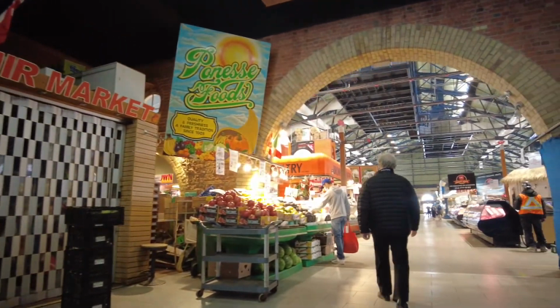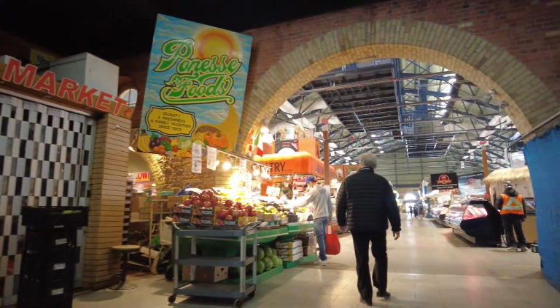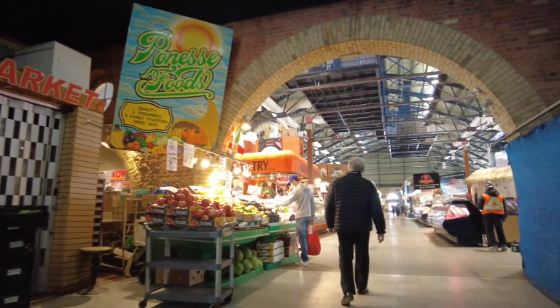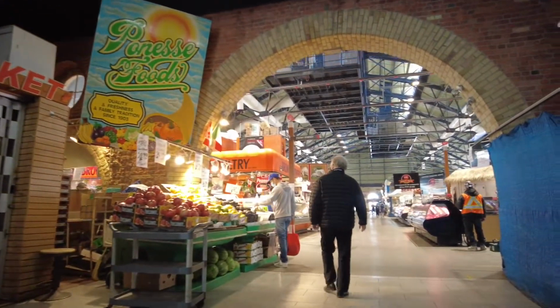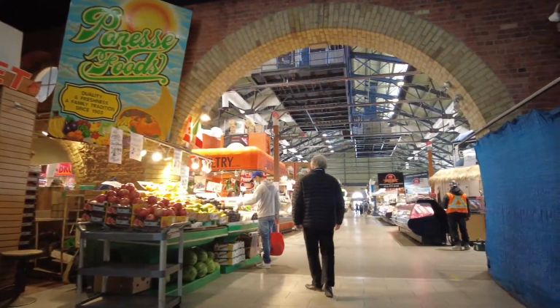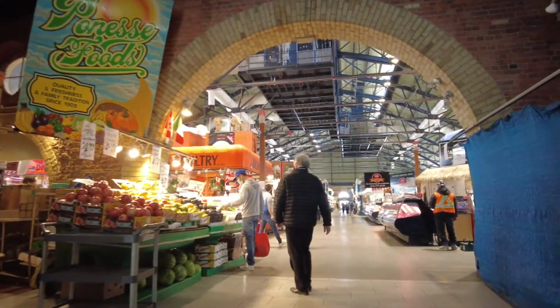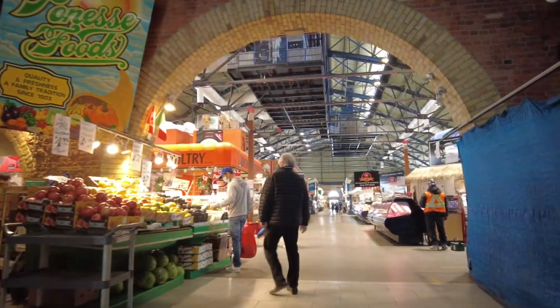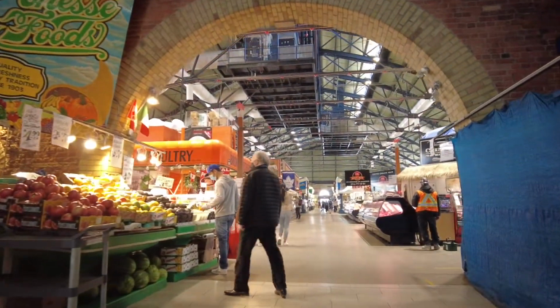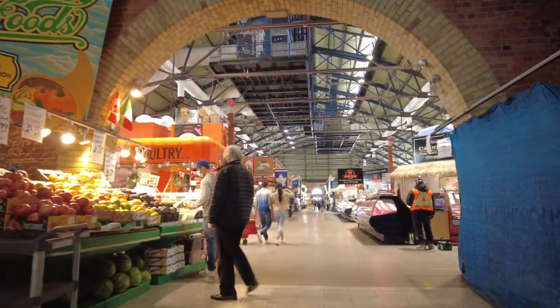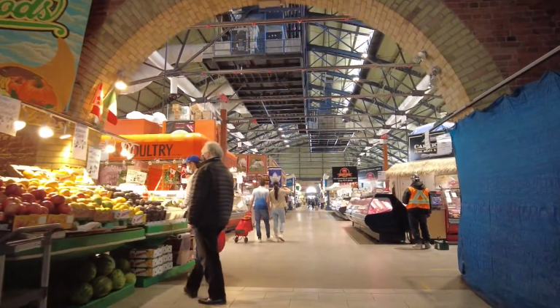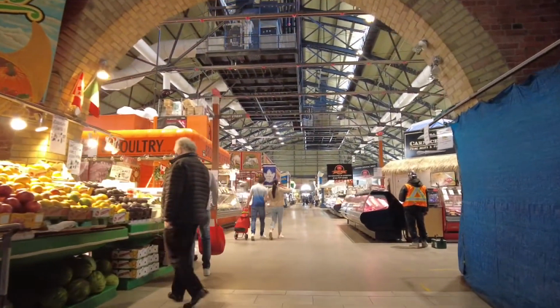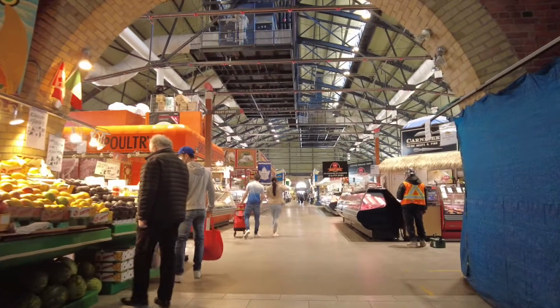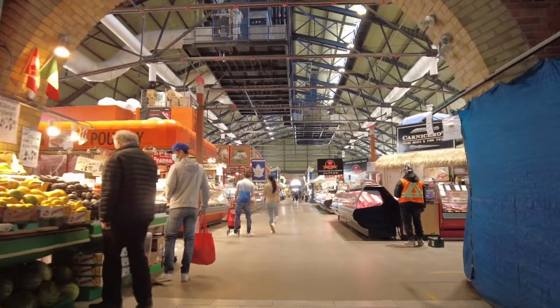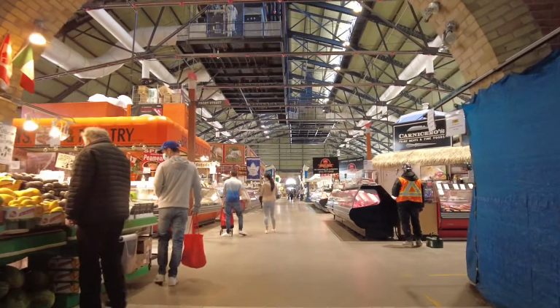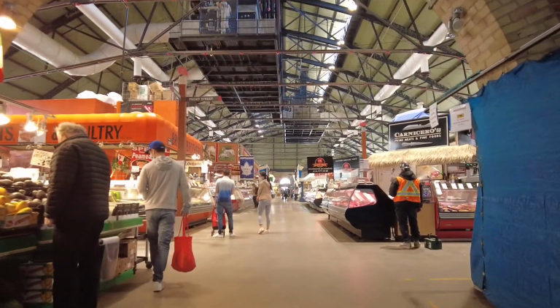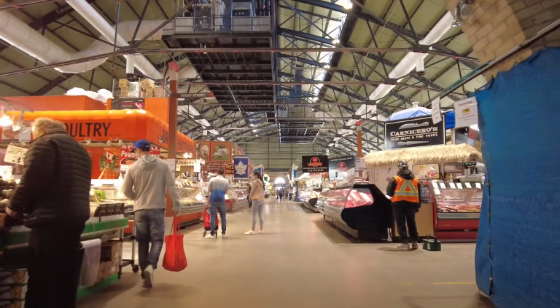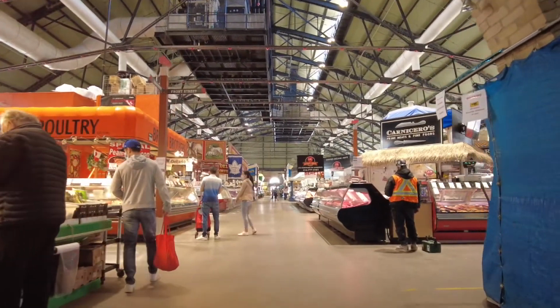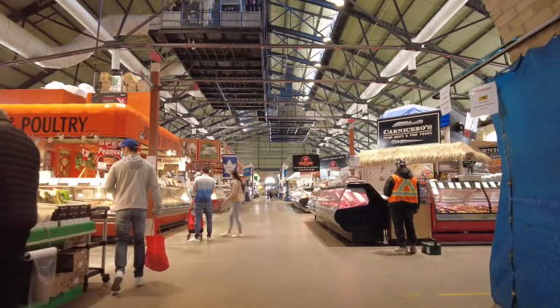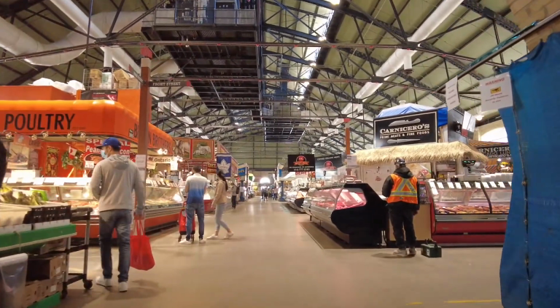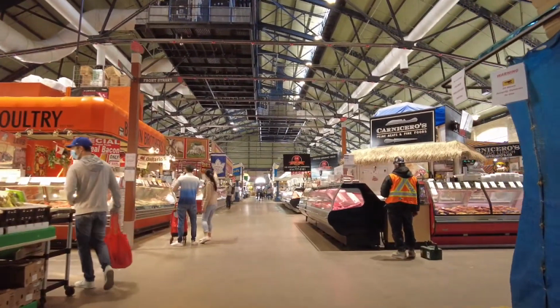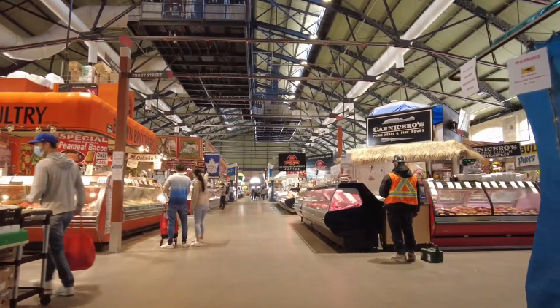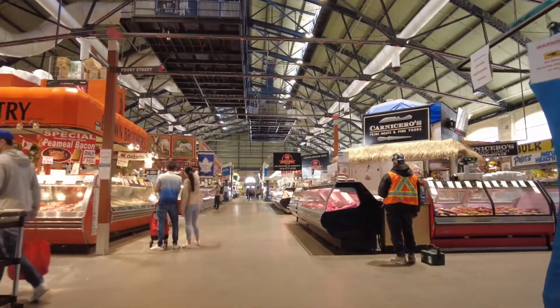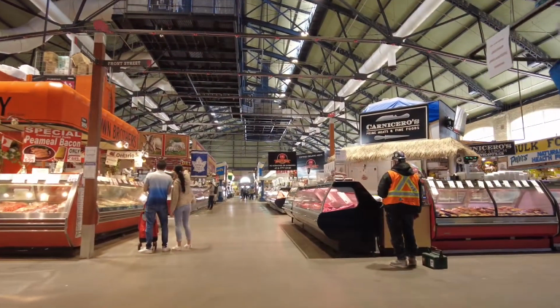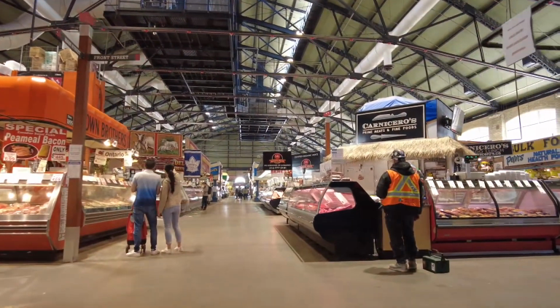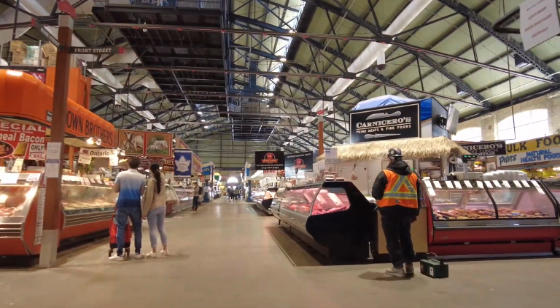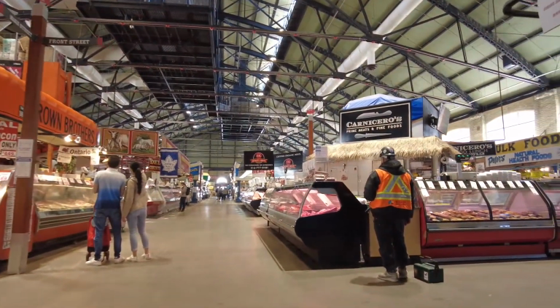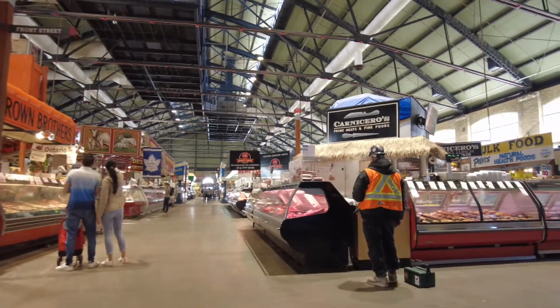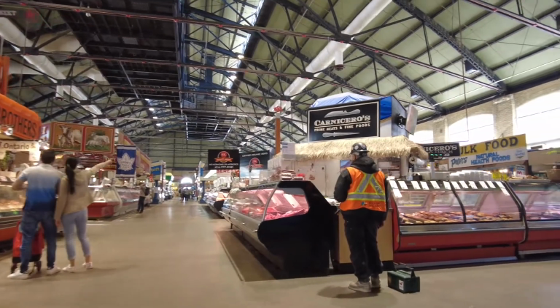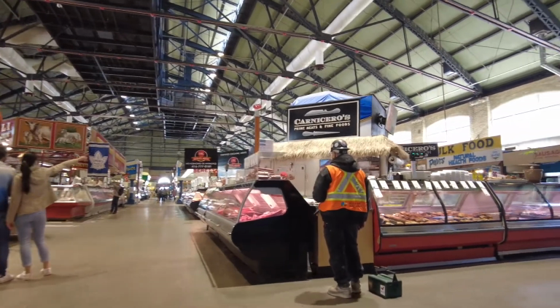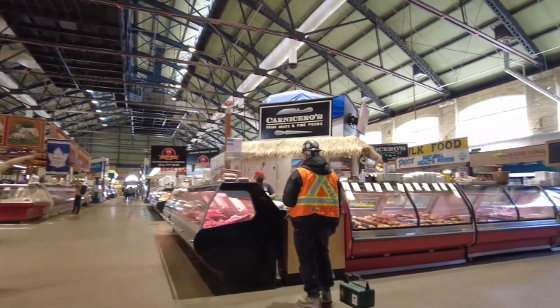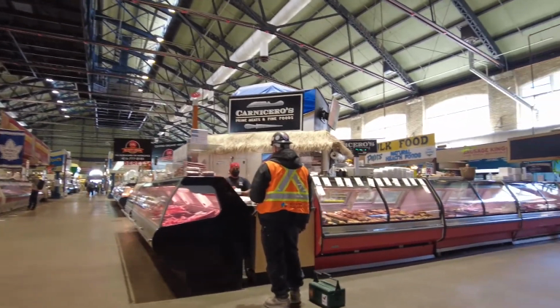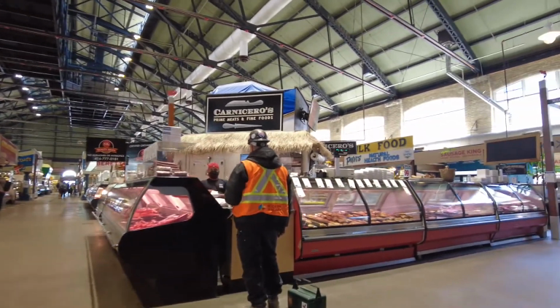I'm just glad that nobody's harassing me for filming in here — knock on wood, I don't know what might just happen. It is getting hard to talk with my mask.